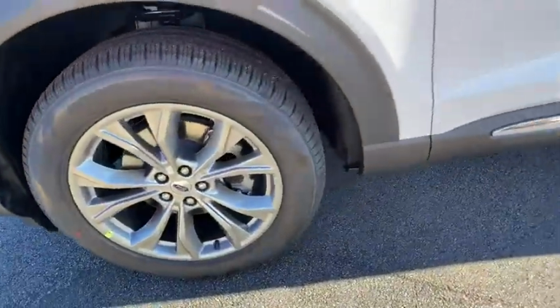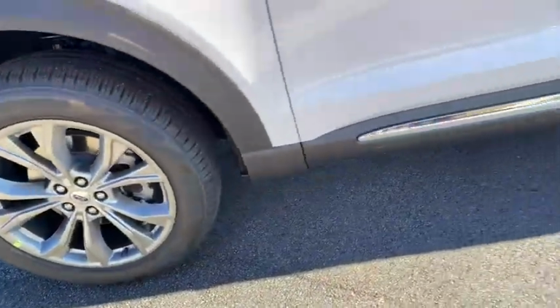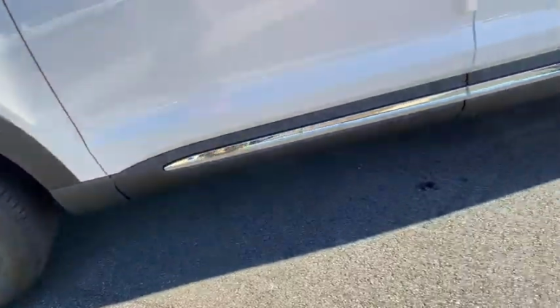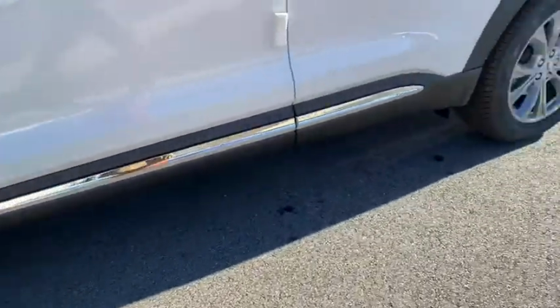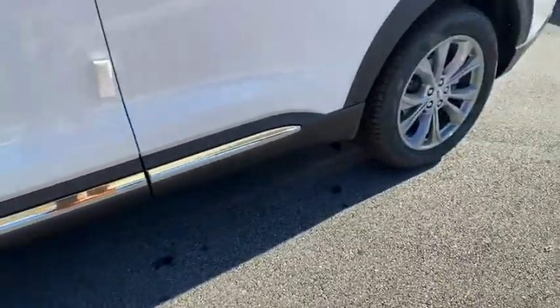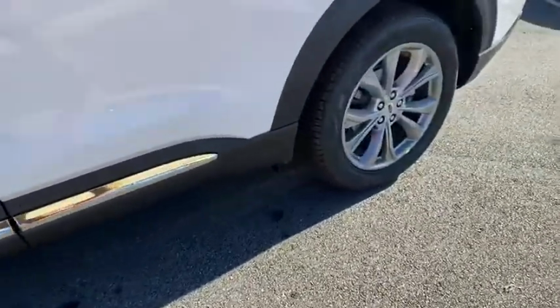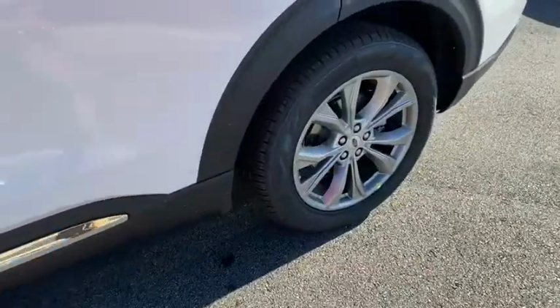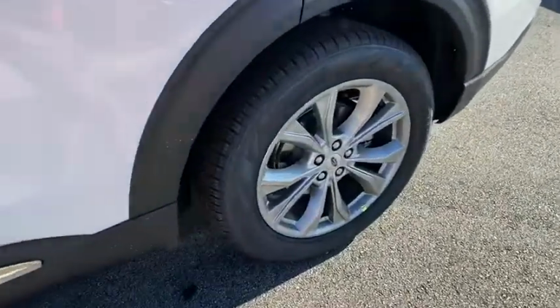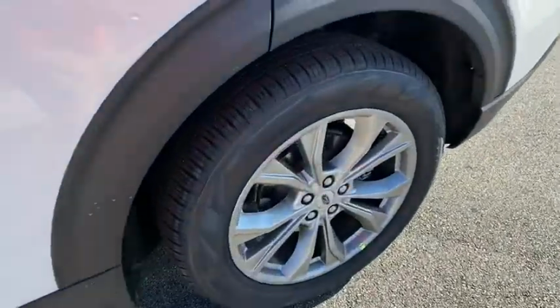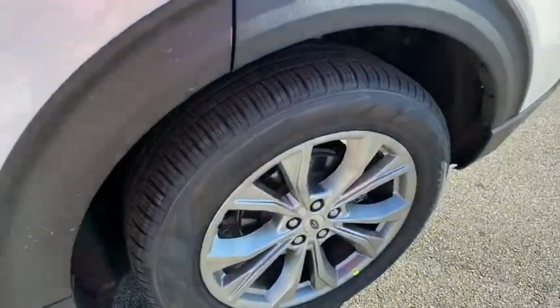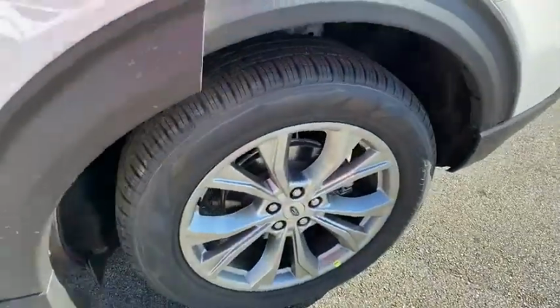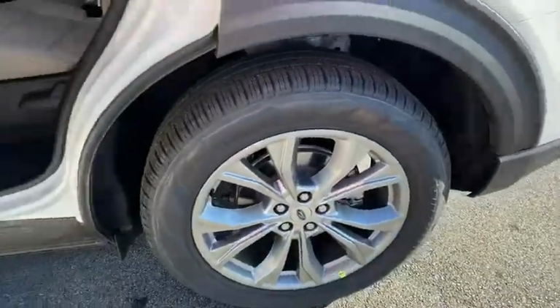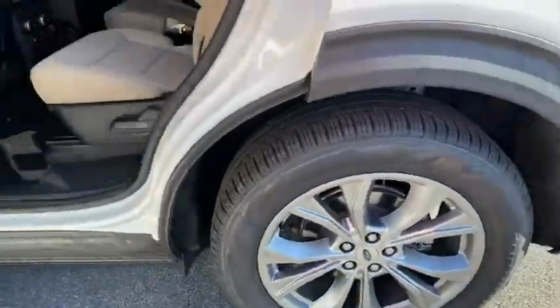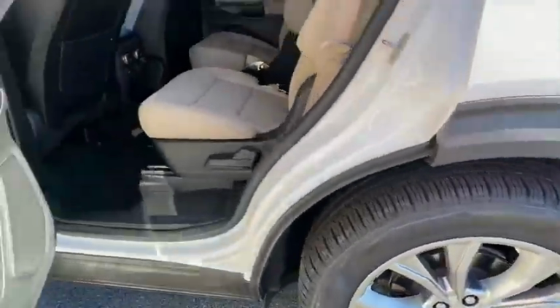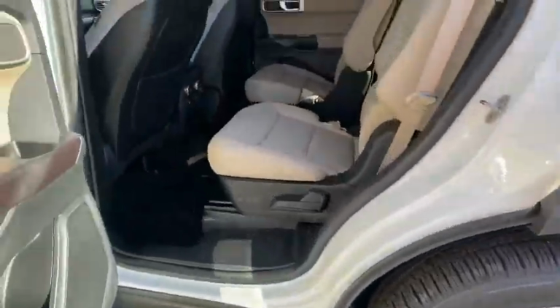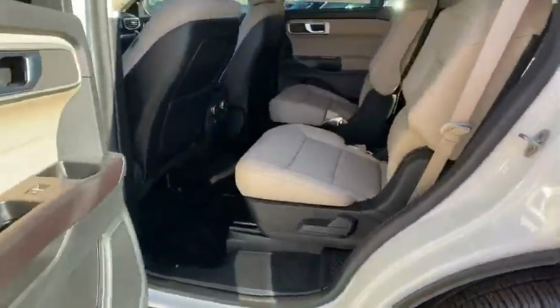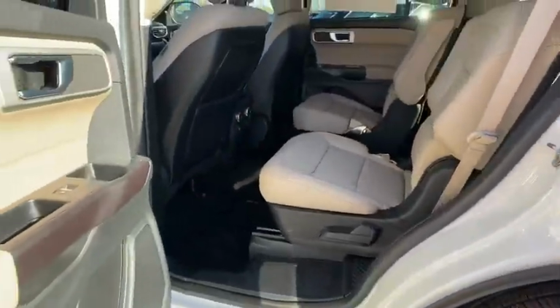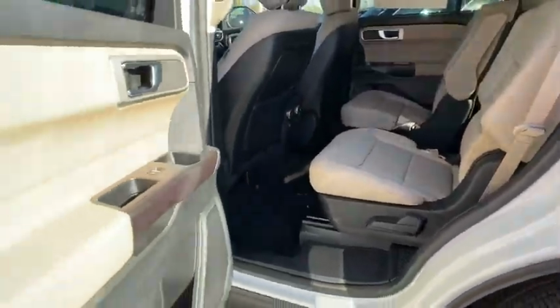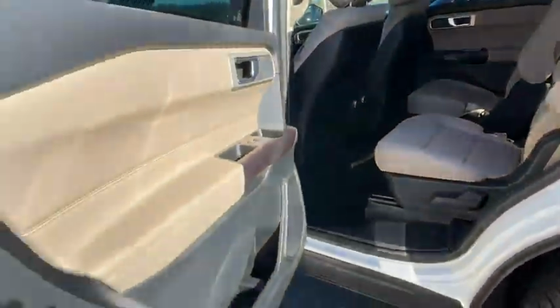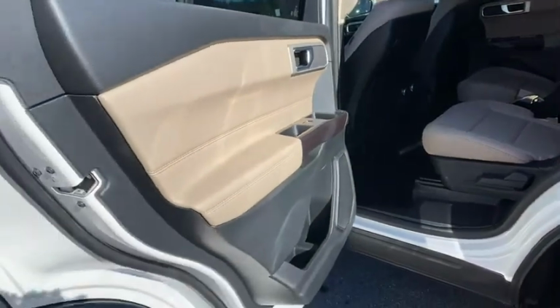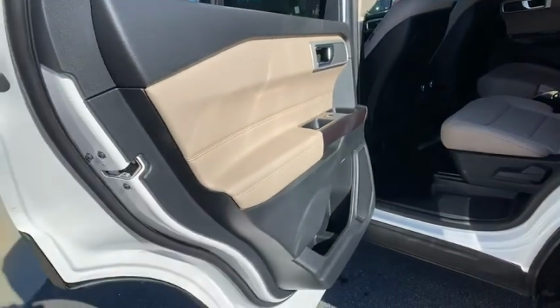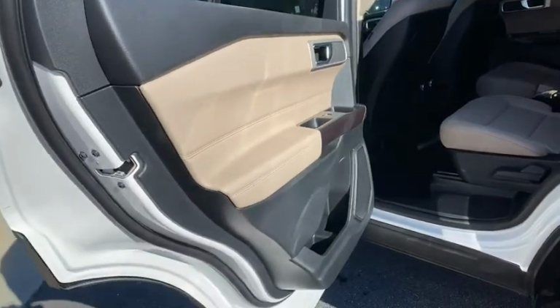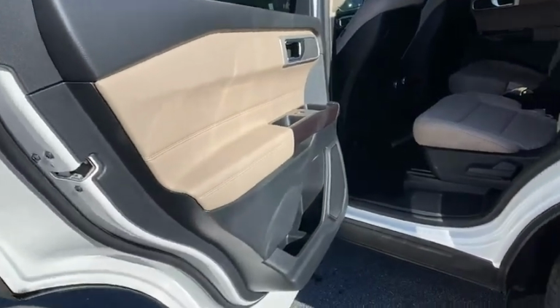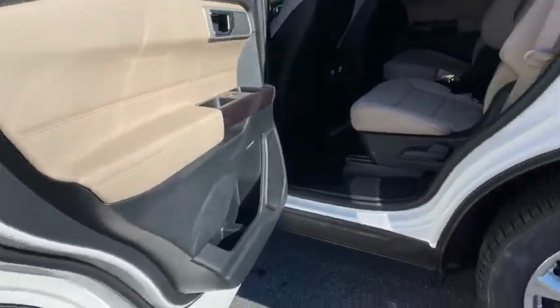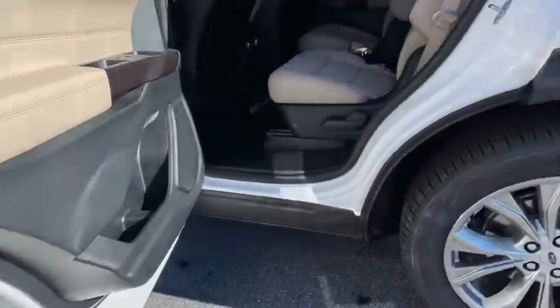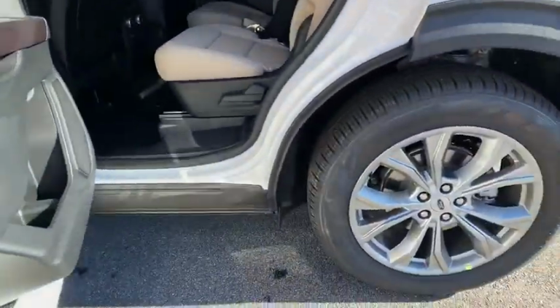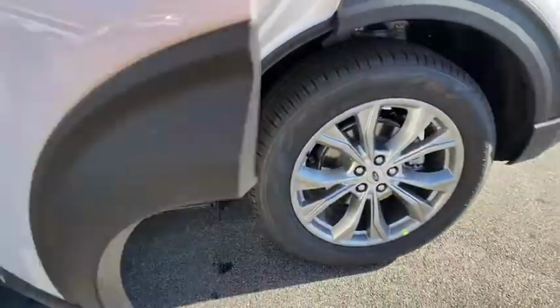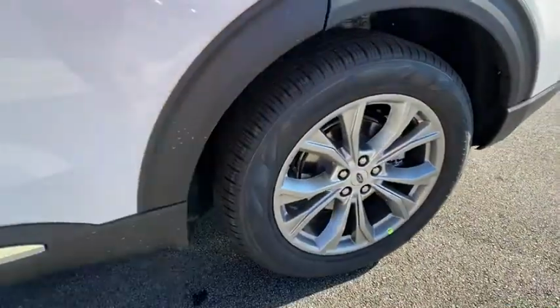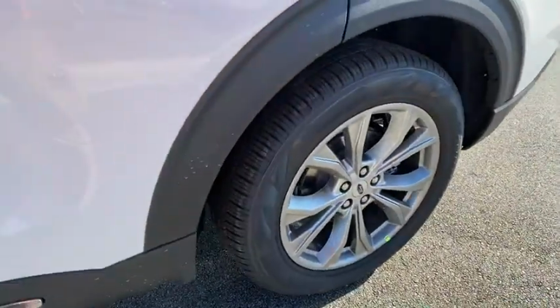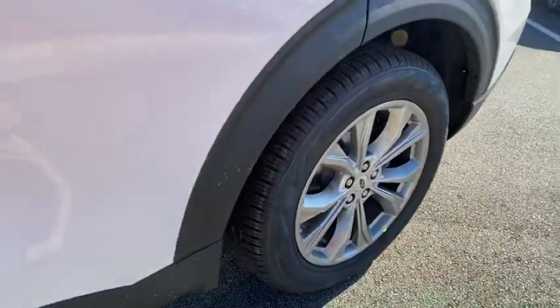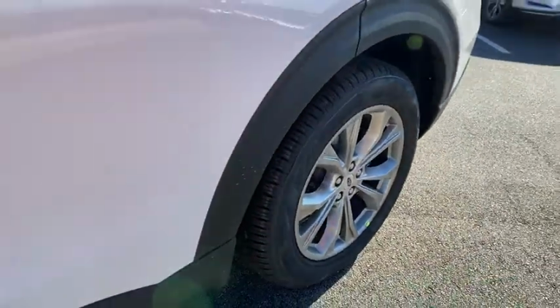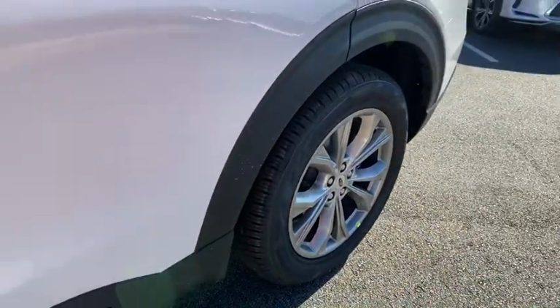Leather-wrapped steering wheel, dual airbags, Bluetooth, adjustable steering wheel, power steering, alloy wheels, keyless start, four-wheel disc brakes, aluminum wheels.